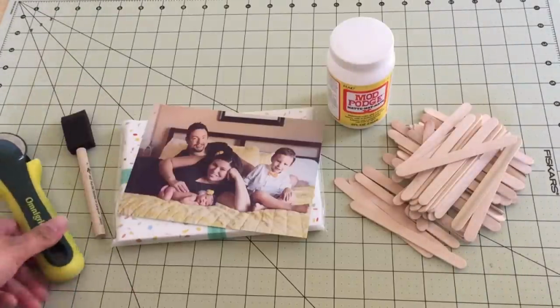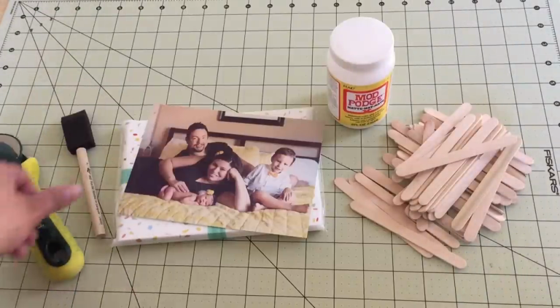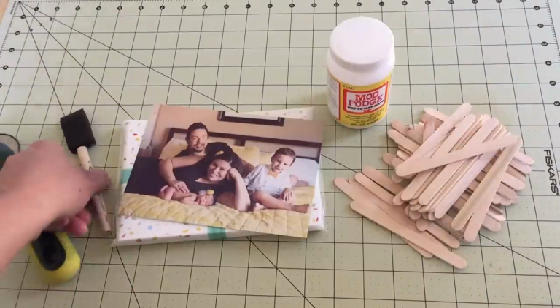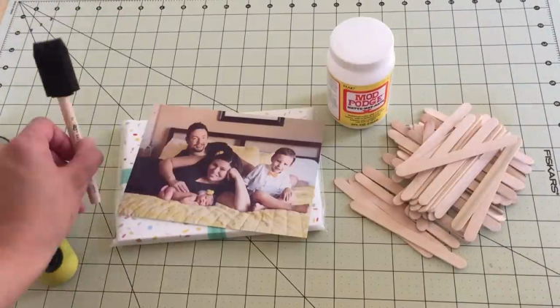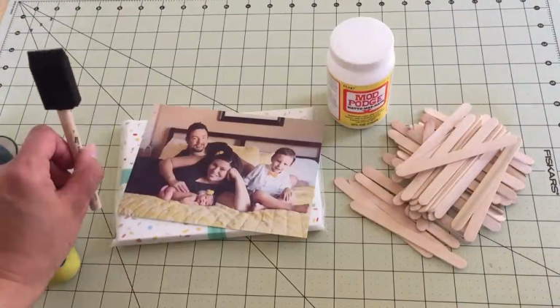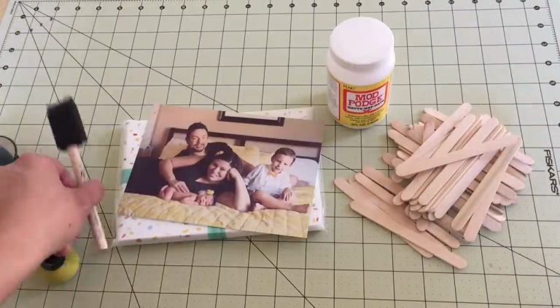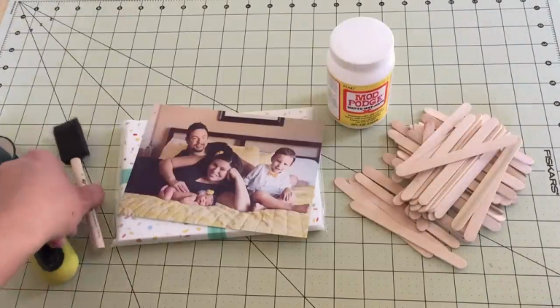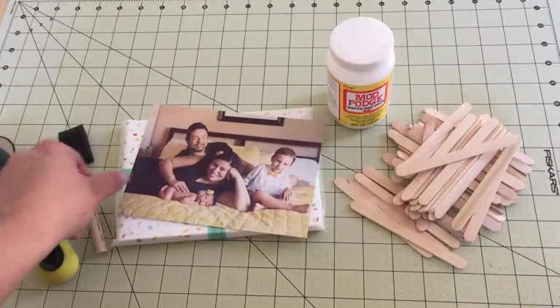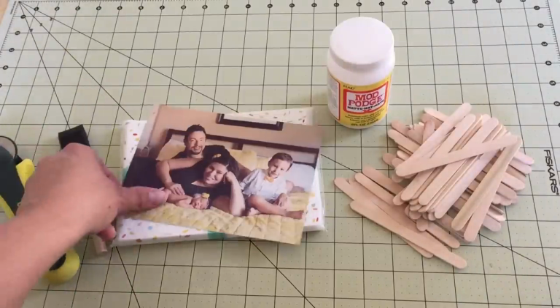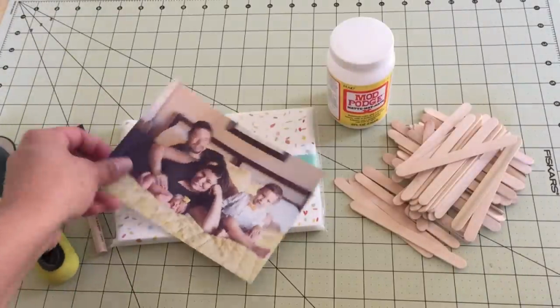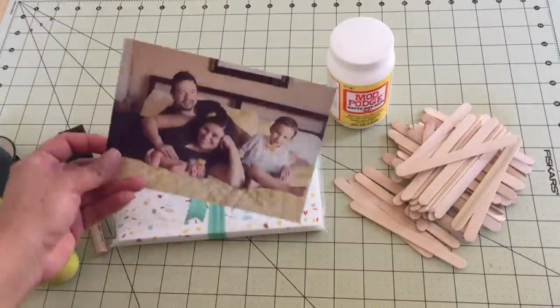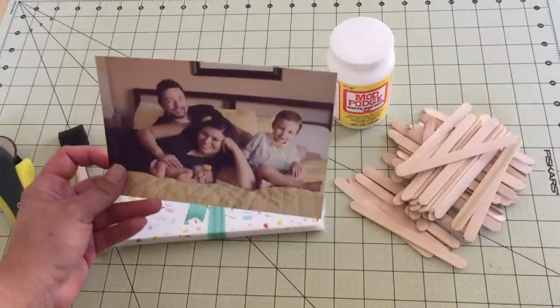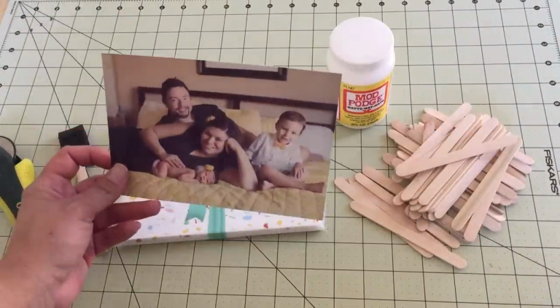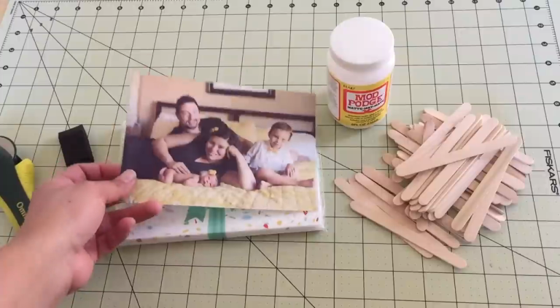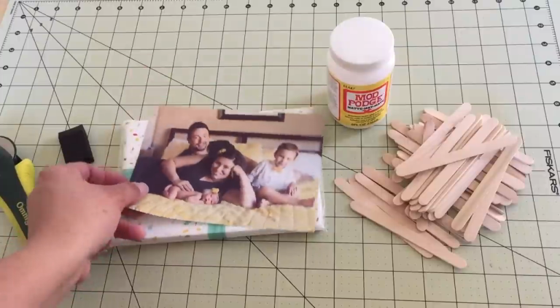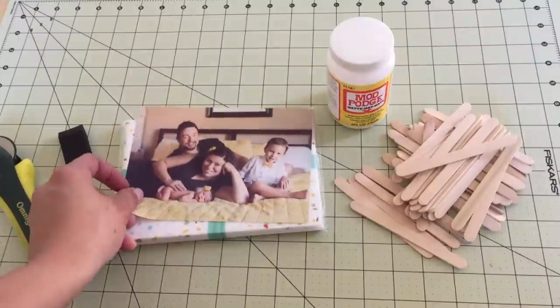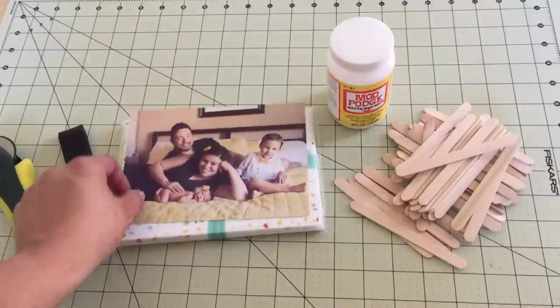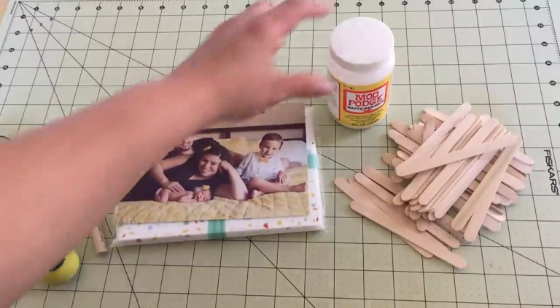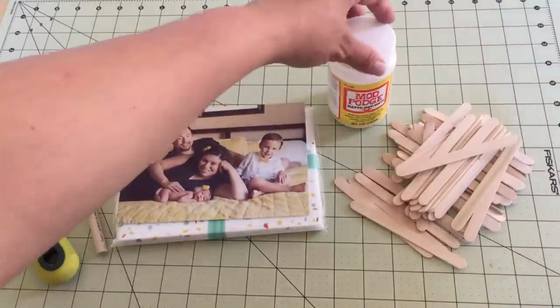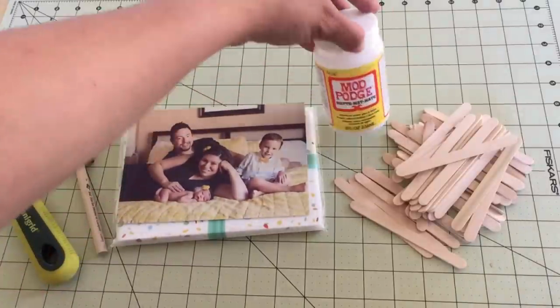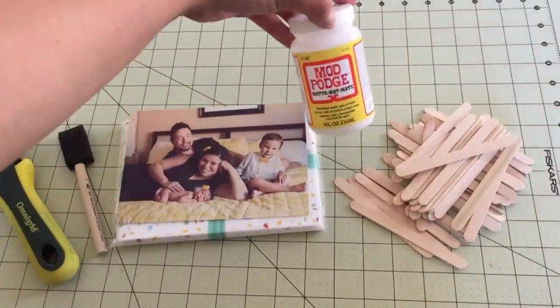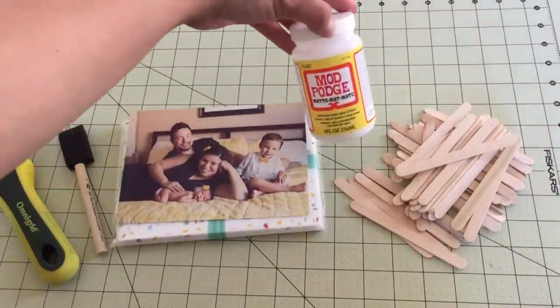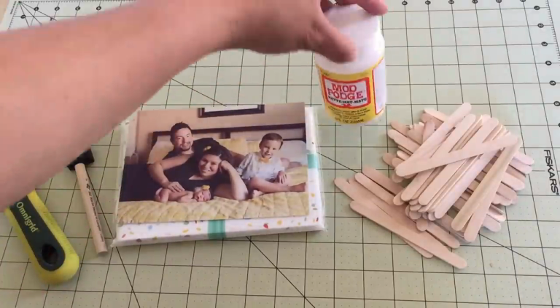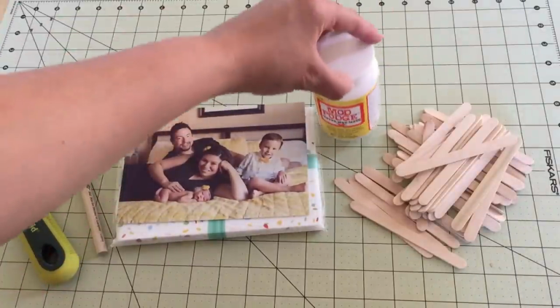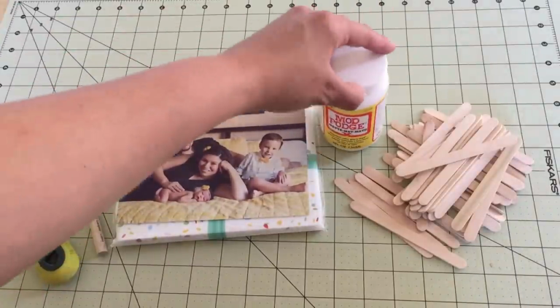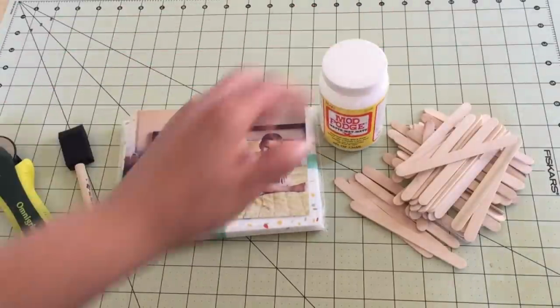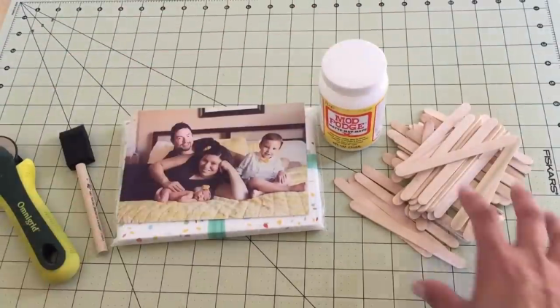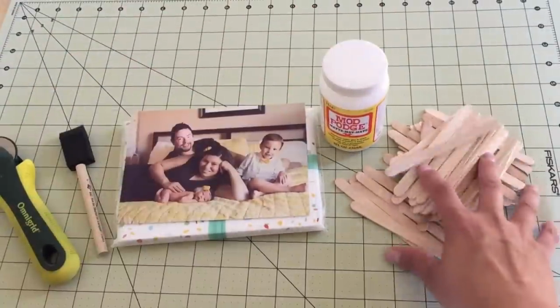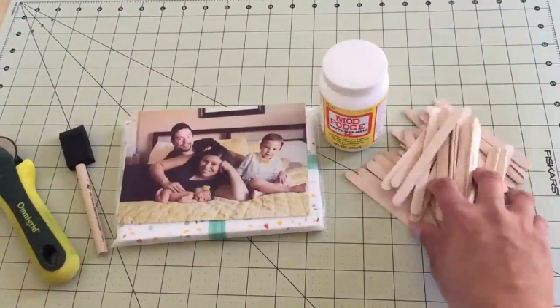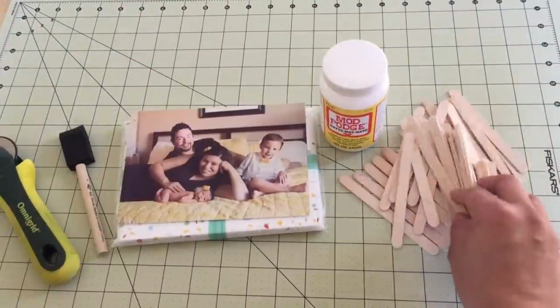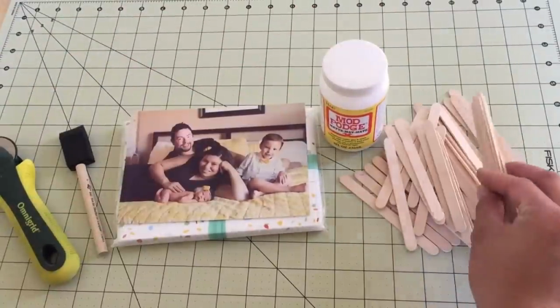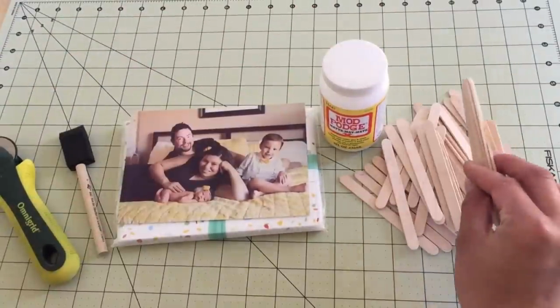You'll need a rotary cutter, sponge brush, a 5x7 photo, Mod Podge, and popsicle sticks.